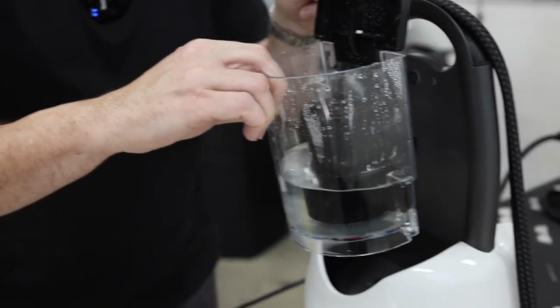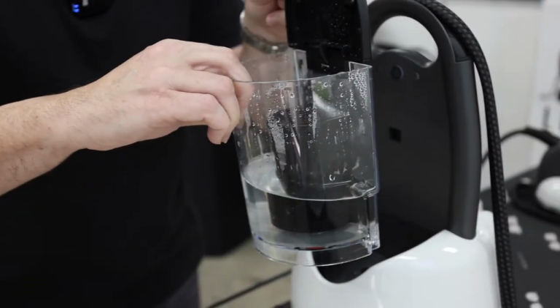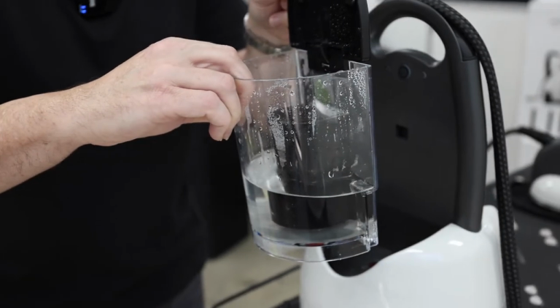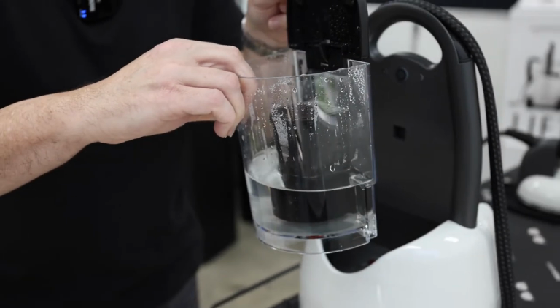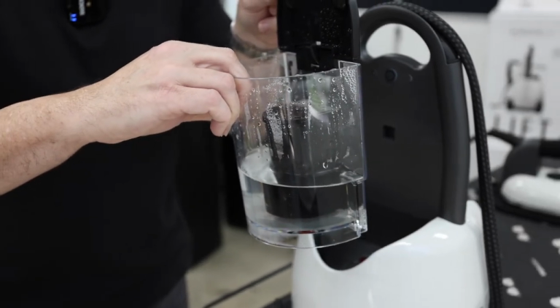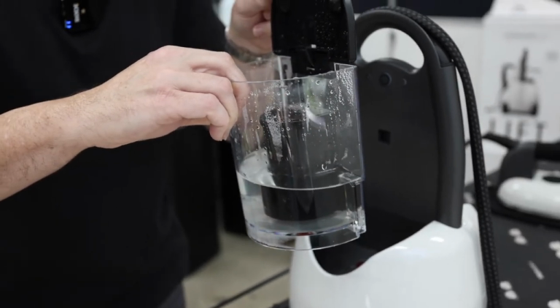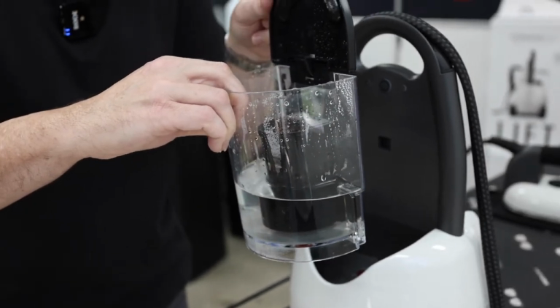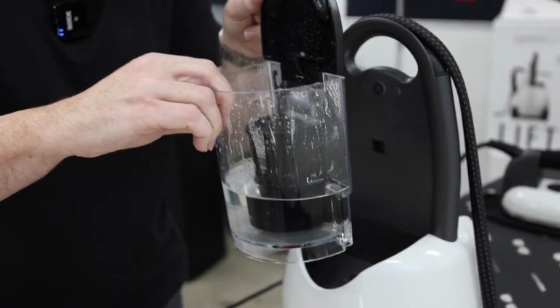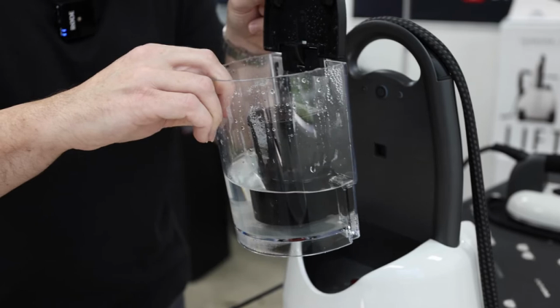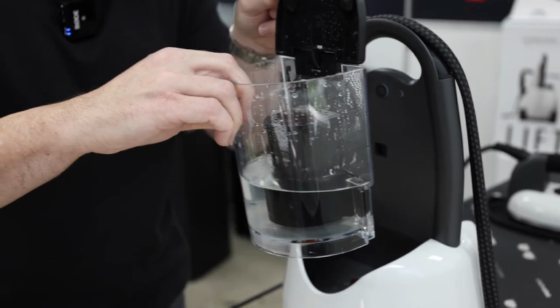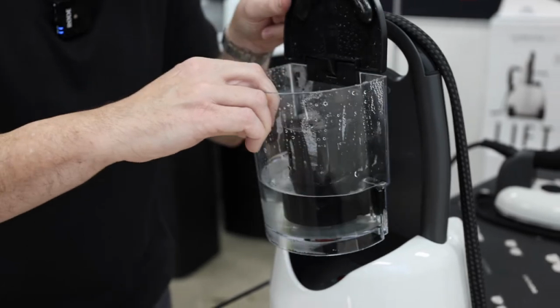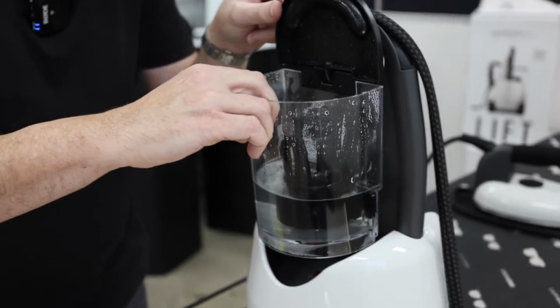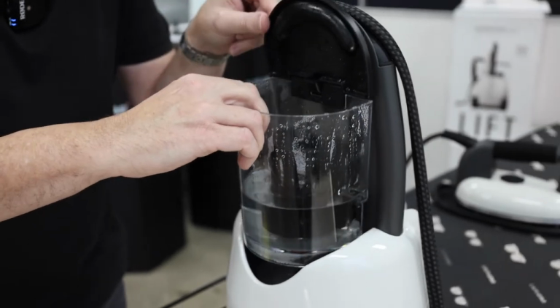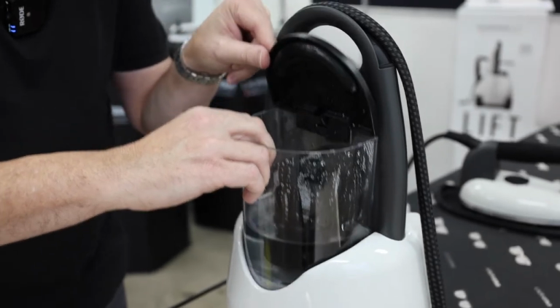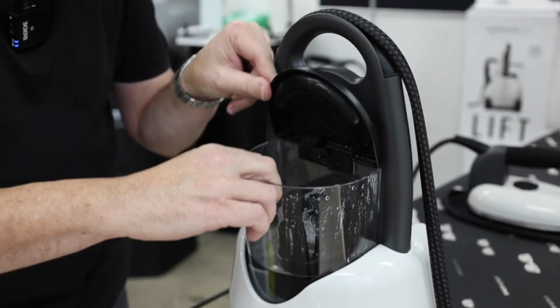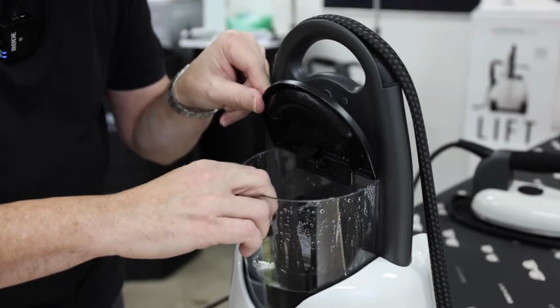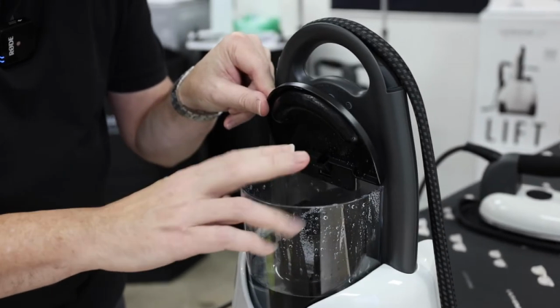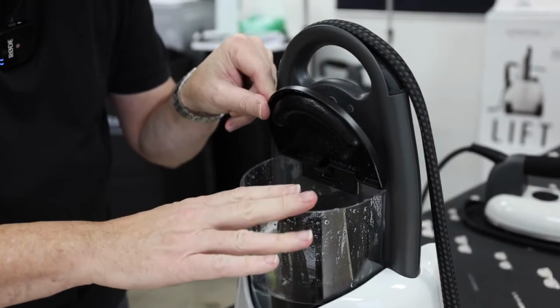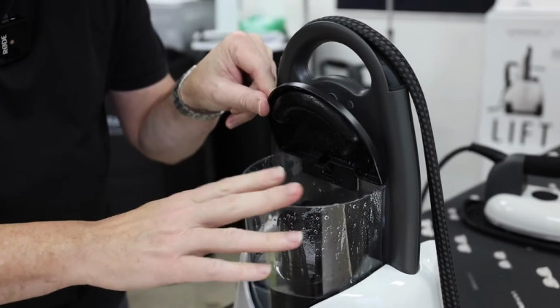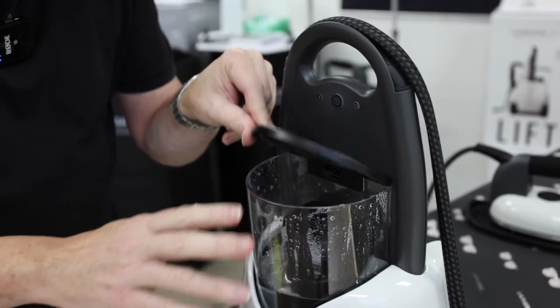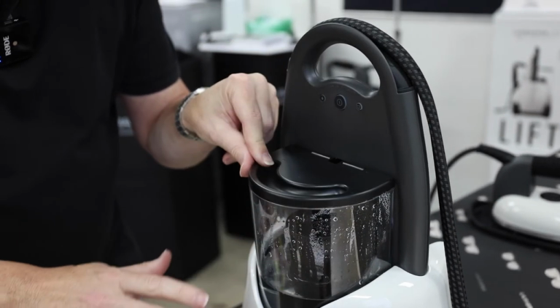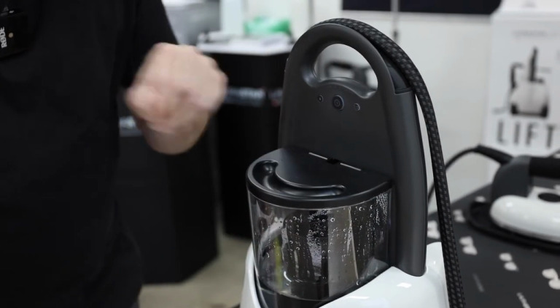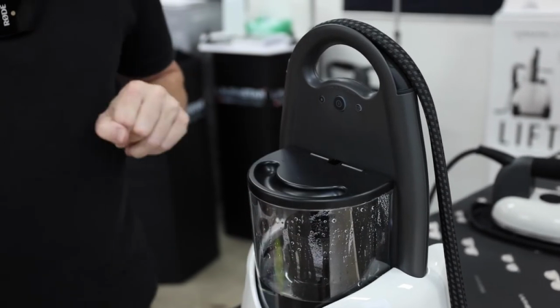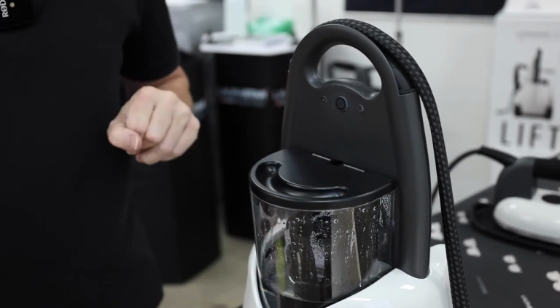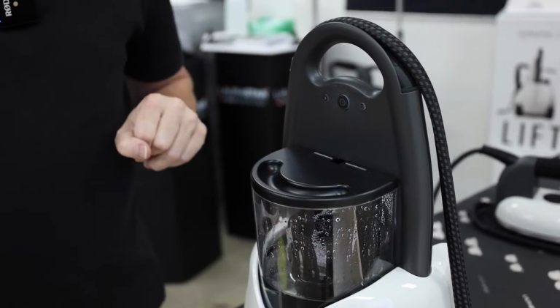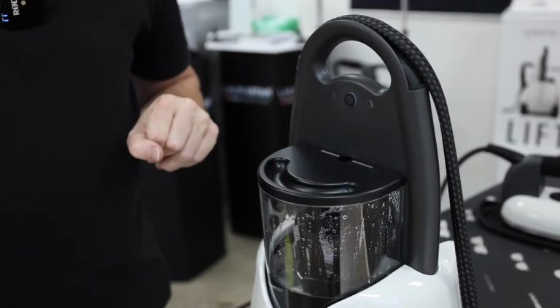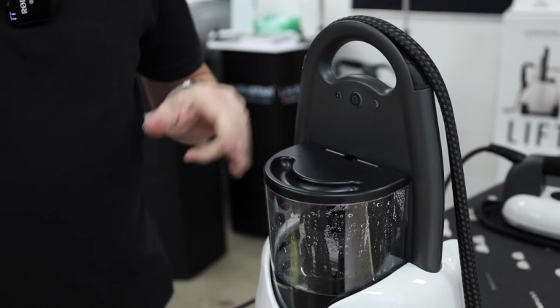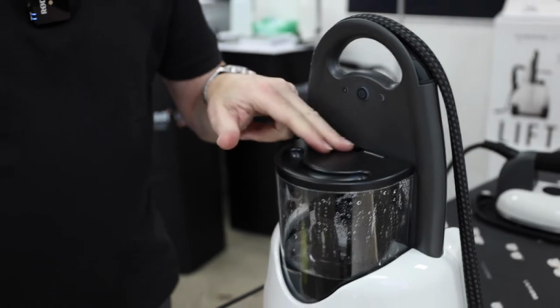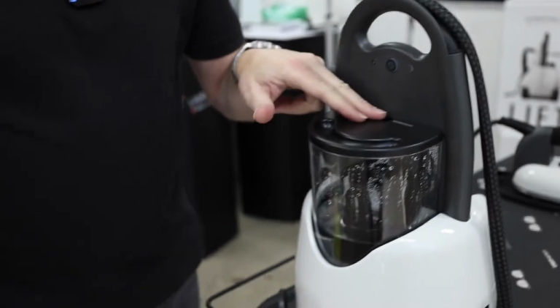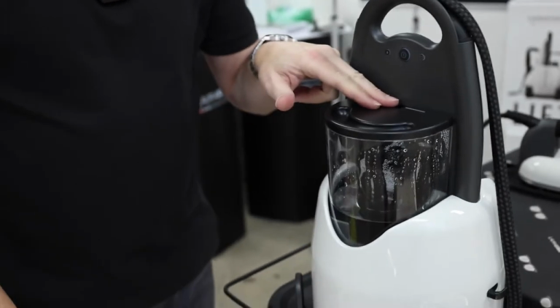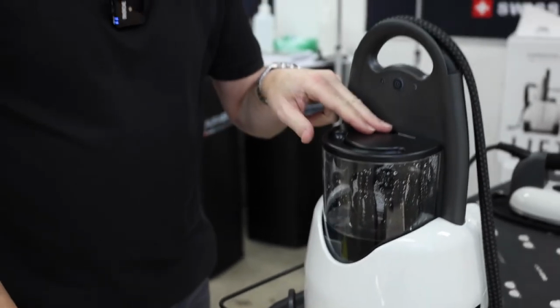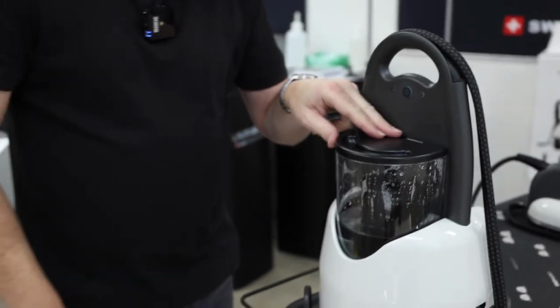Remove the water bottle, lift up the lid, sits flat, push it down and then lock it into place. It just sits there and it locks into place.